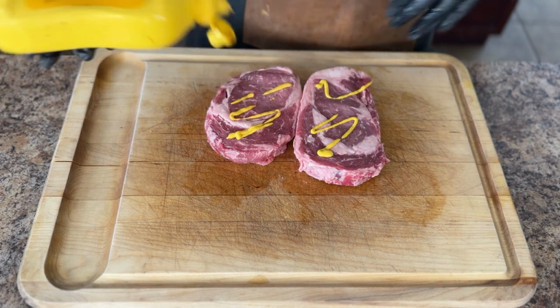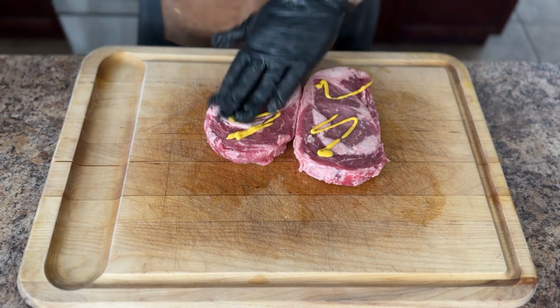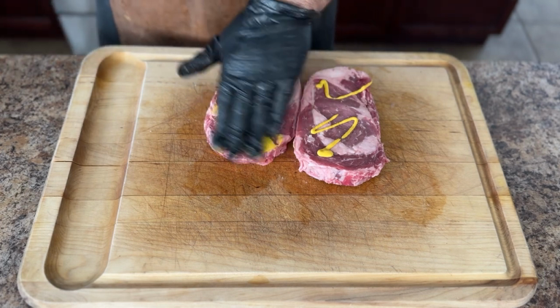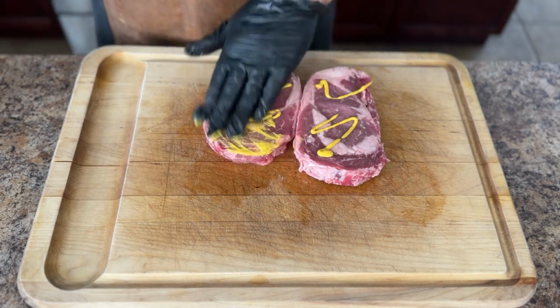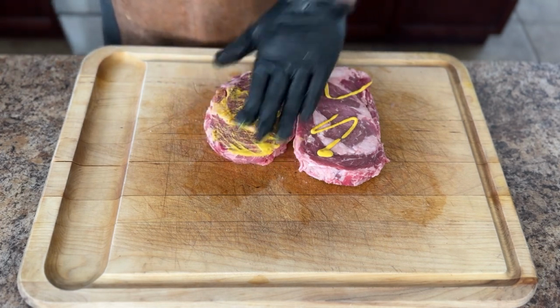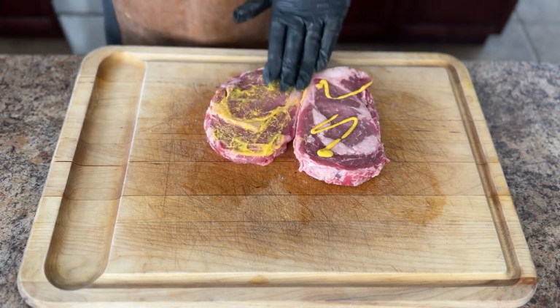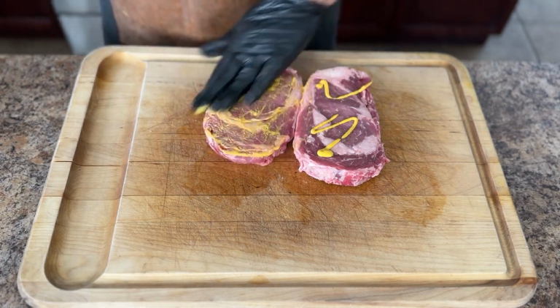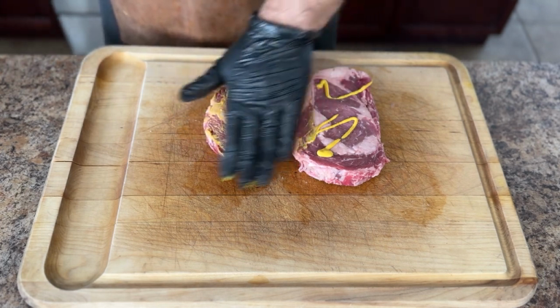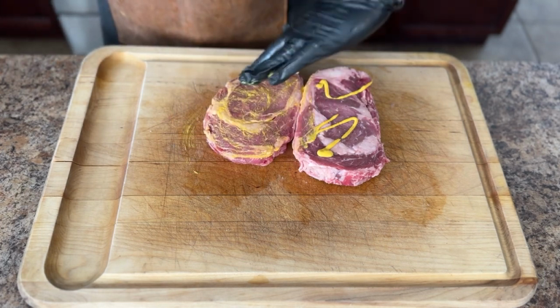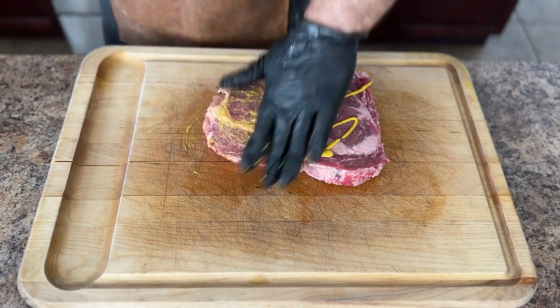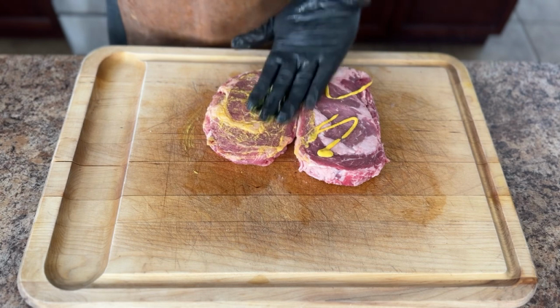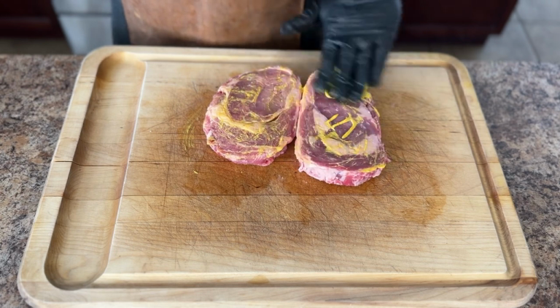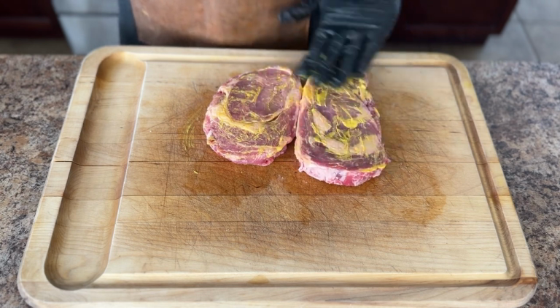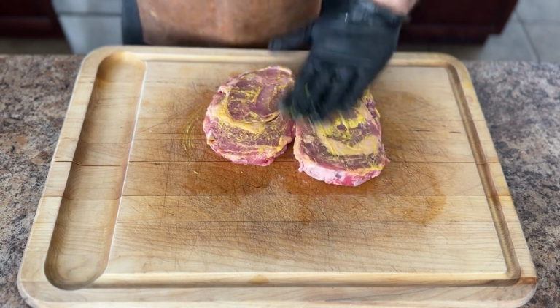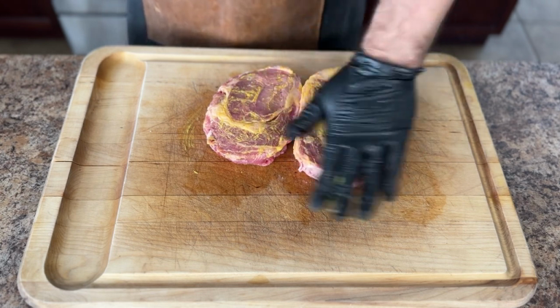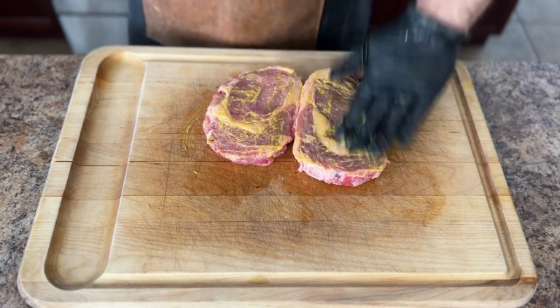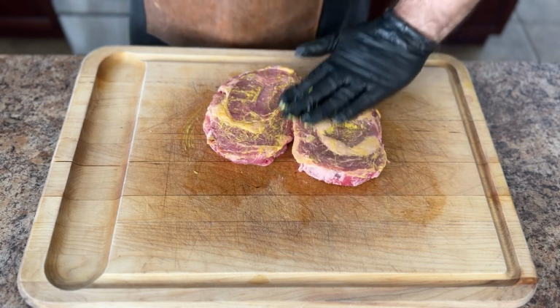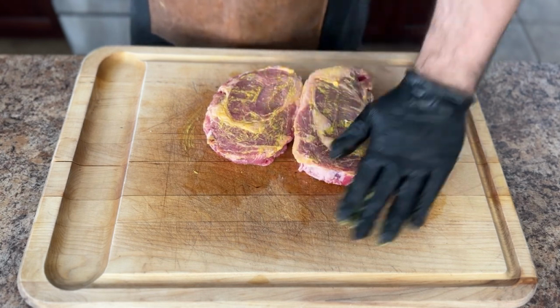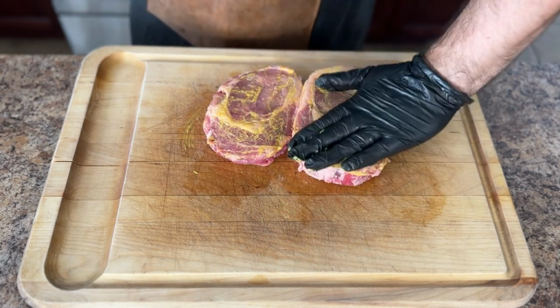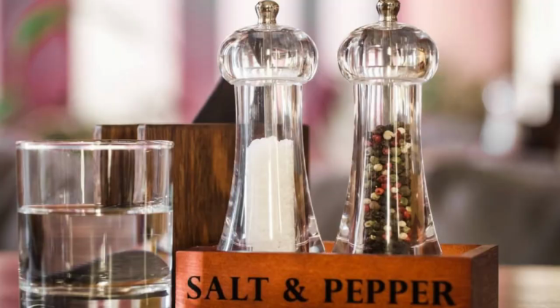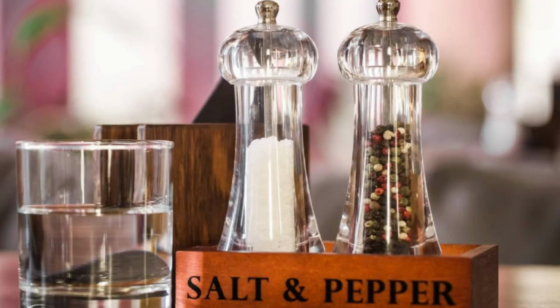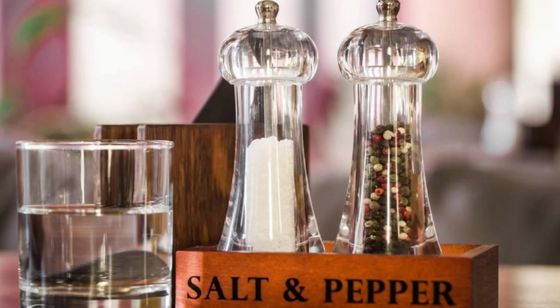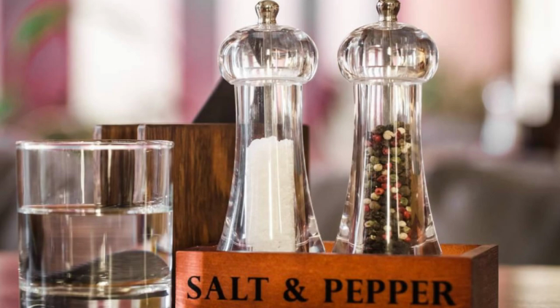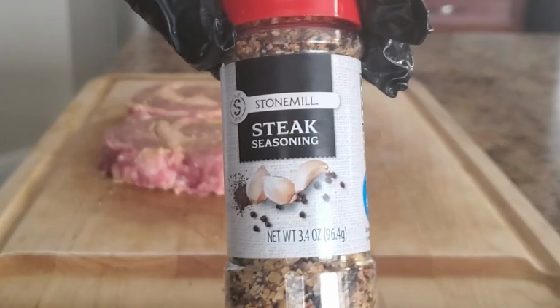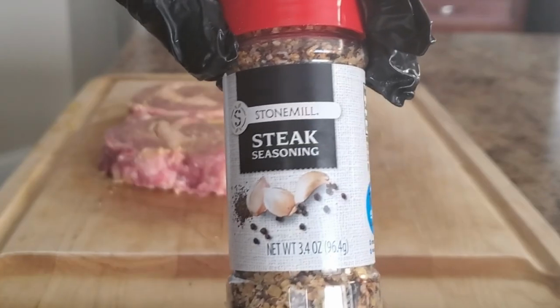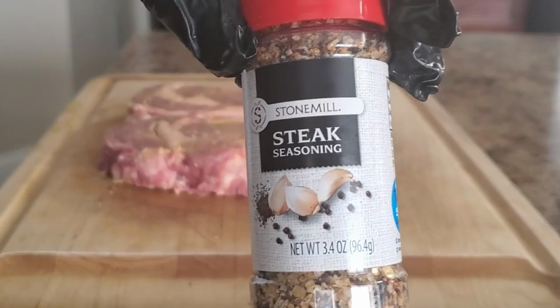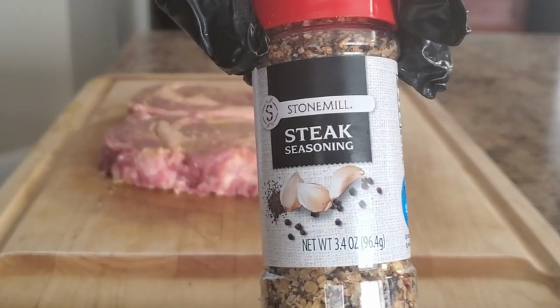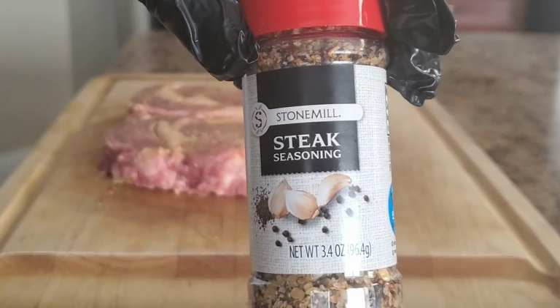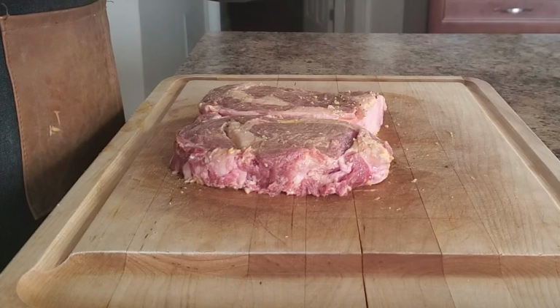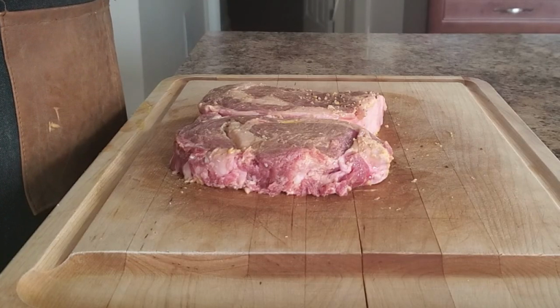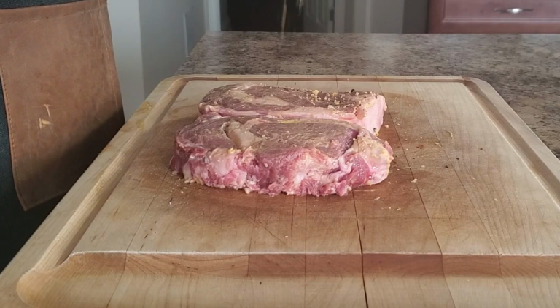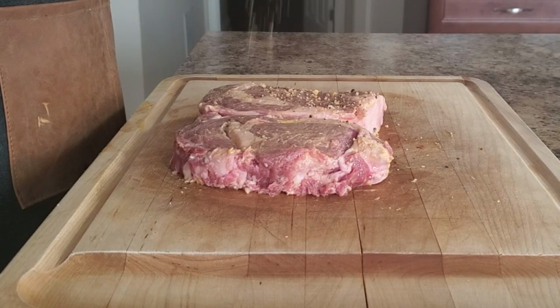The ribeye has a ton of delicious fat and the meat has an outrageous flavor. I like to use mustard as my binder — it helps the seasoning stick to the cut of meat really well. With regards to seasoning, you can keep it simple with just salt and pepper, but today I'm going to use my steak seasoning.